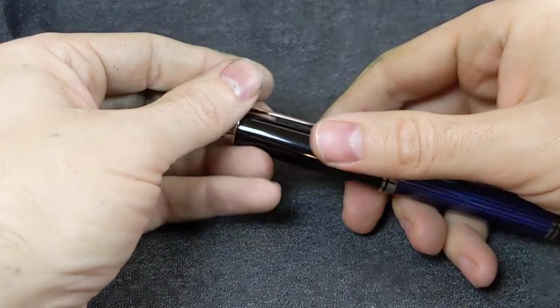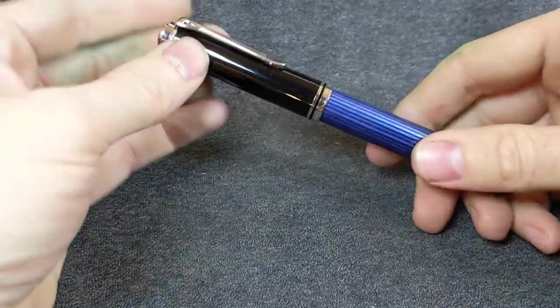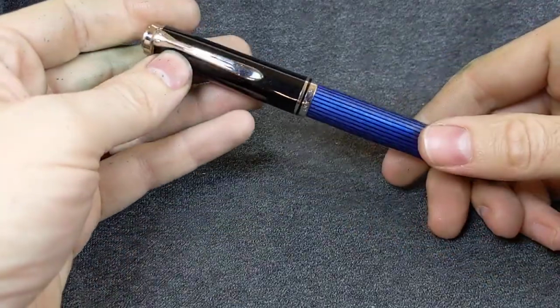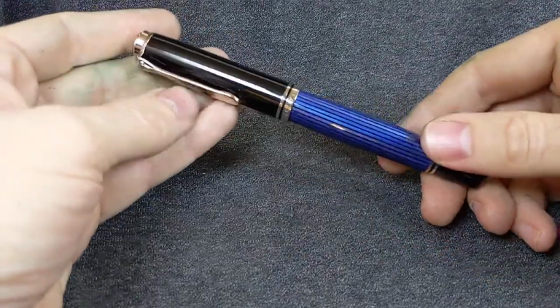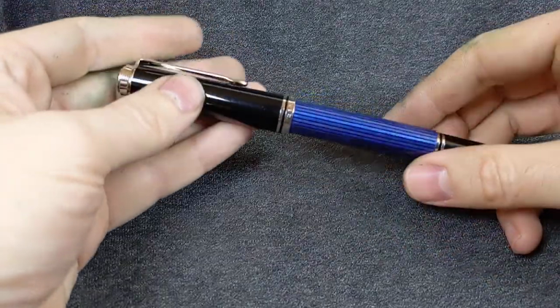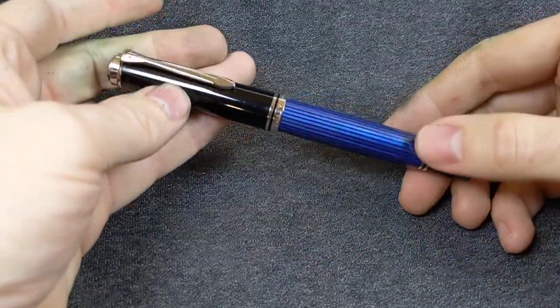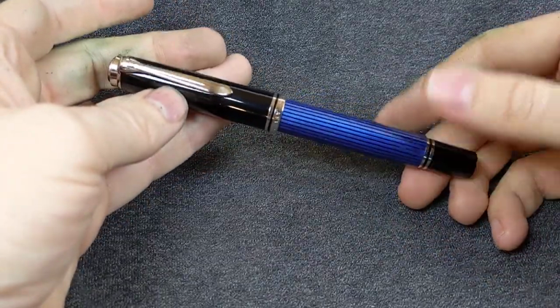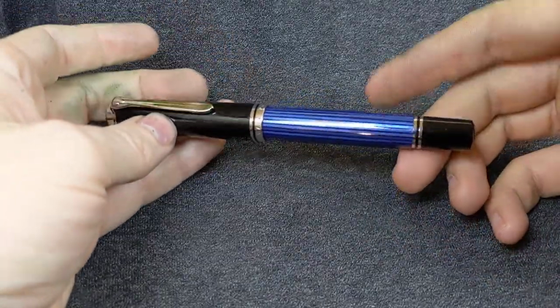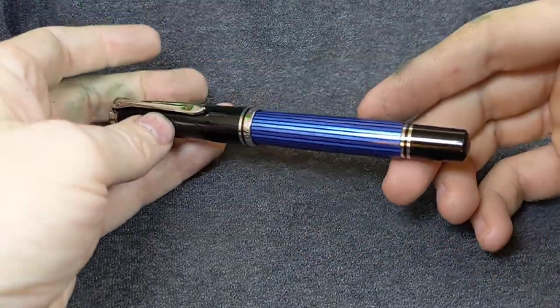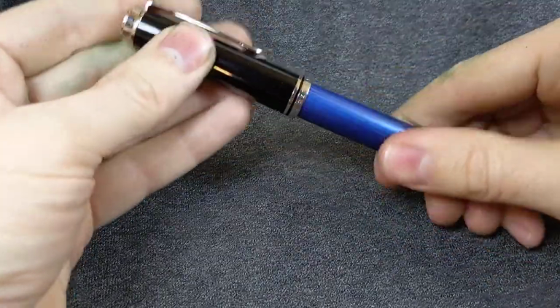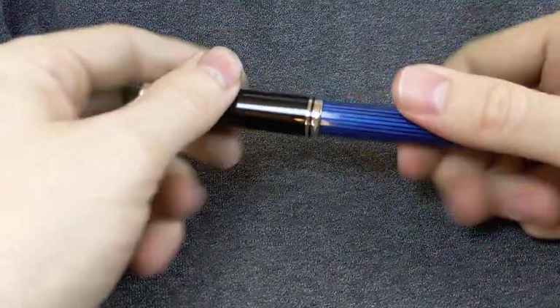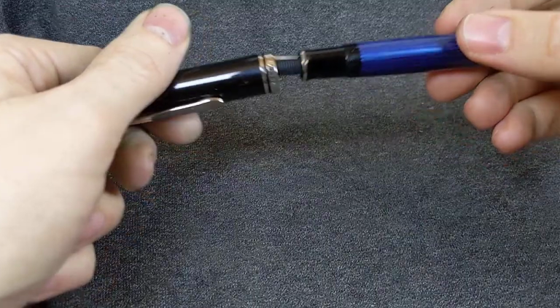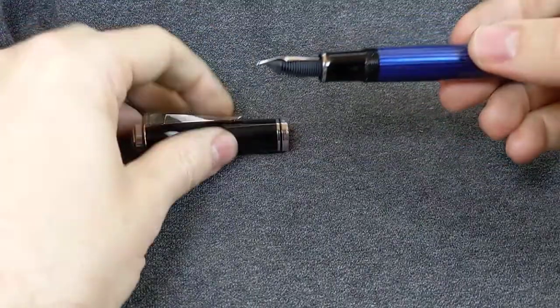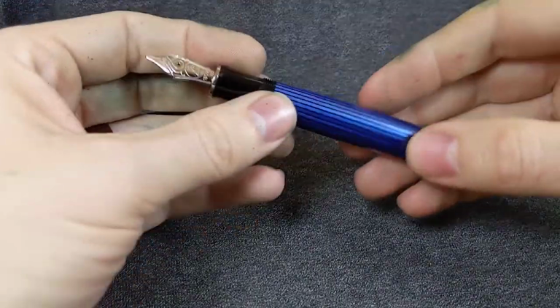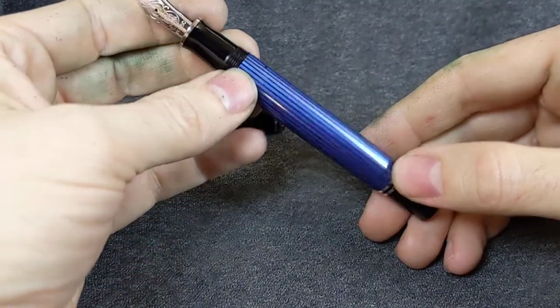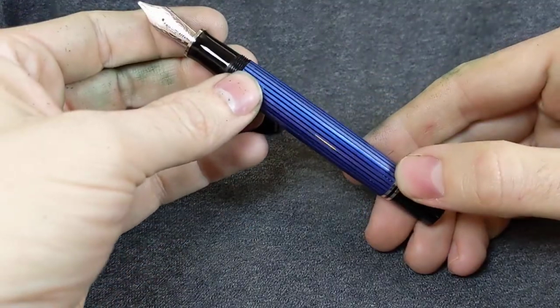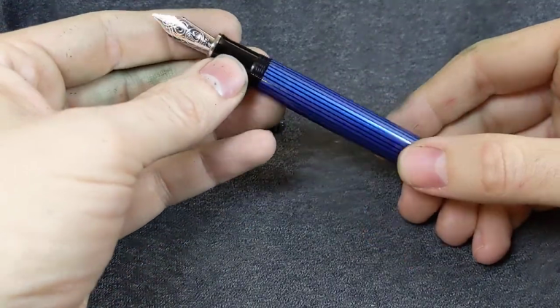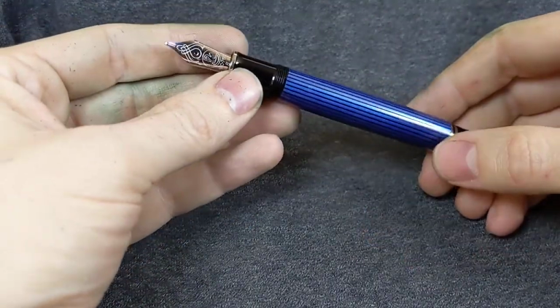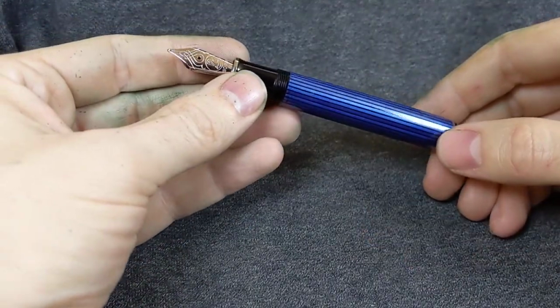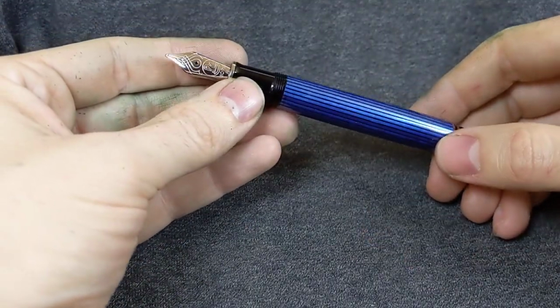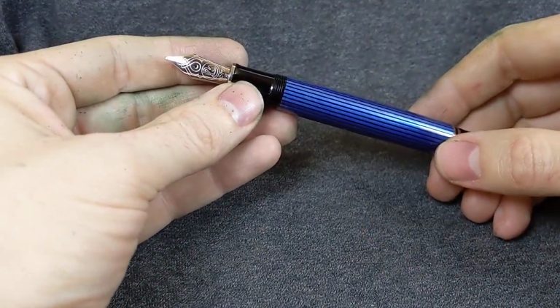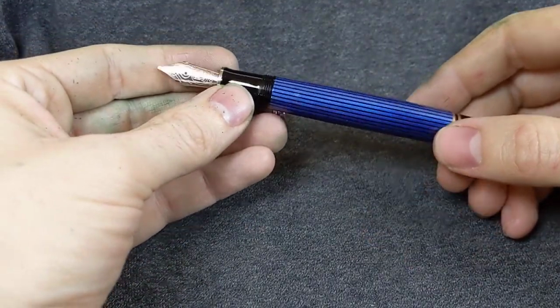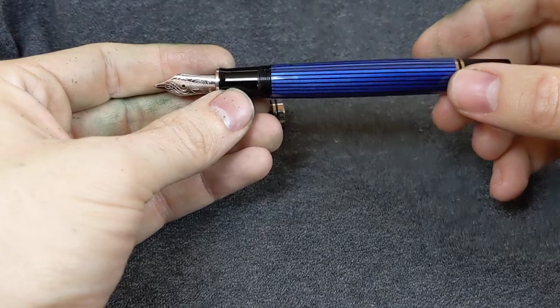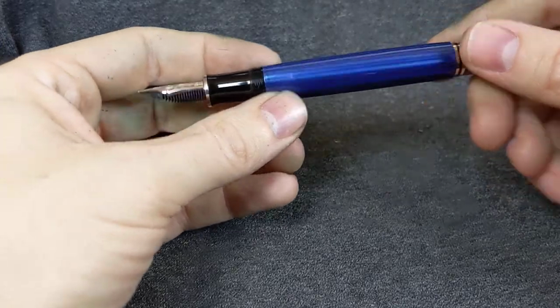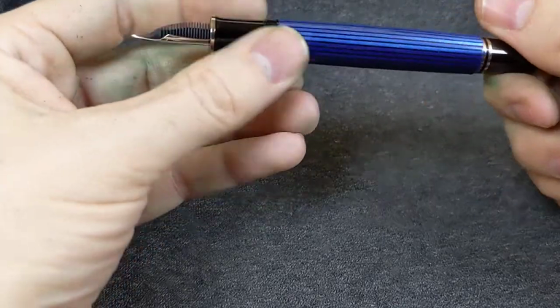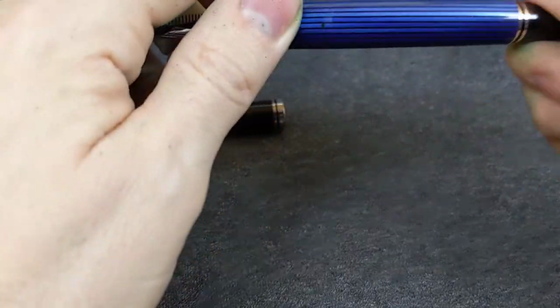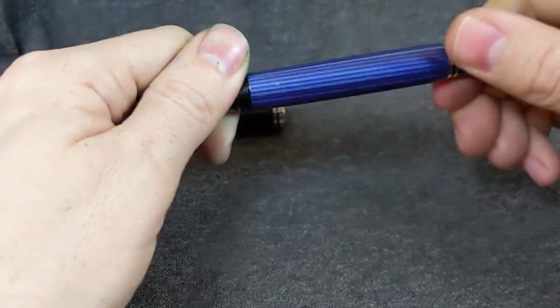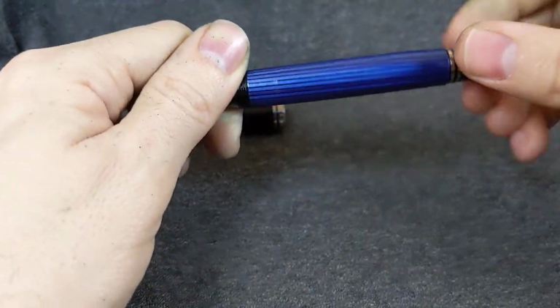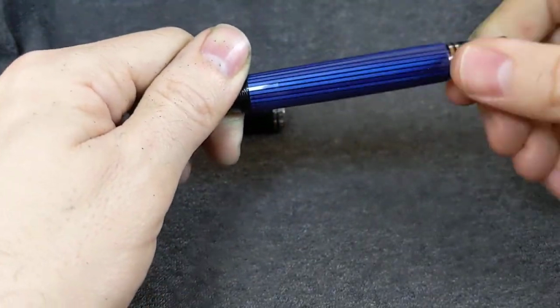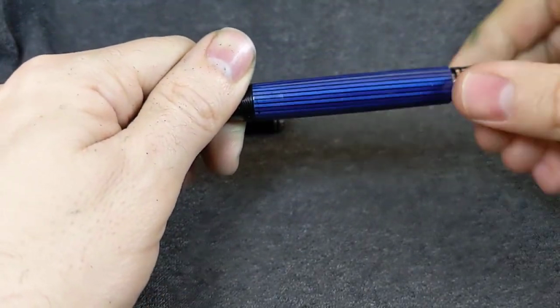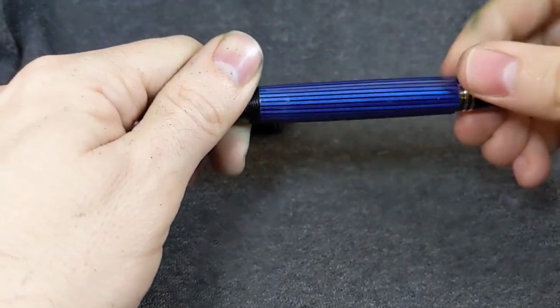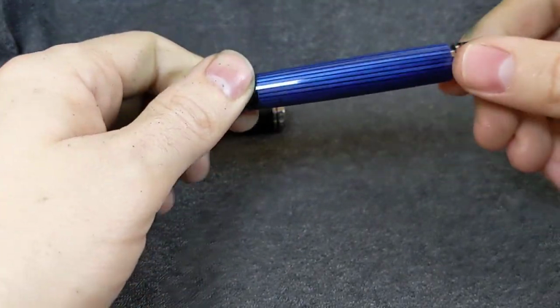Pelikan M805. Look at that. Pretty blue stripes. And a broad nib. Goldy goldy. And of course, being Pelikan, it's piston filler.